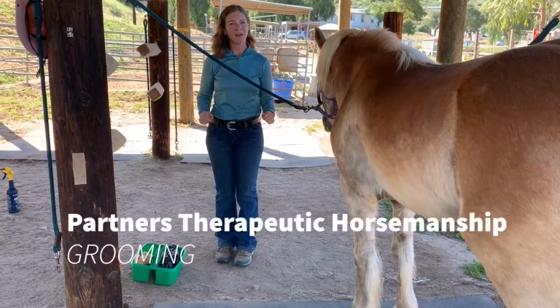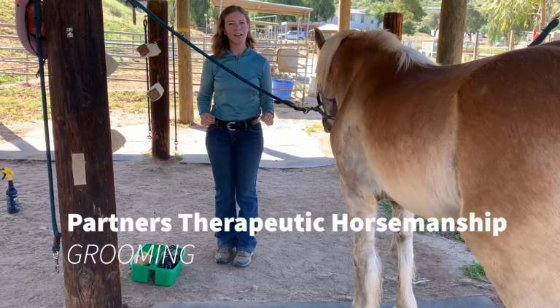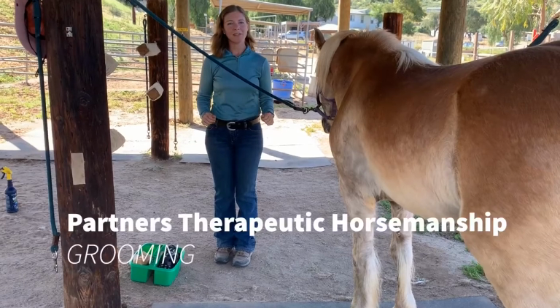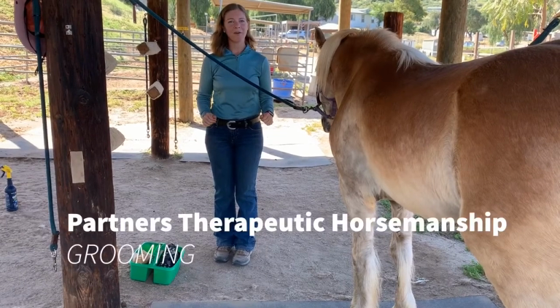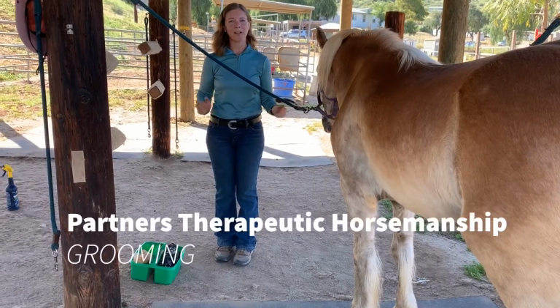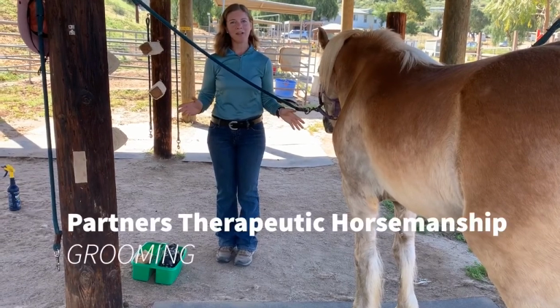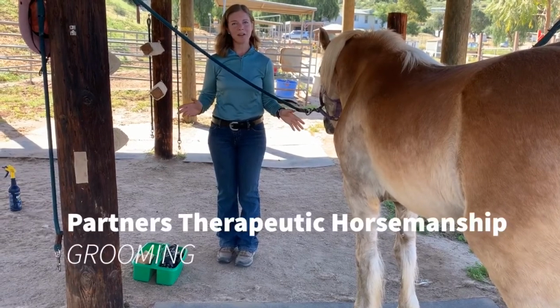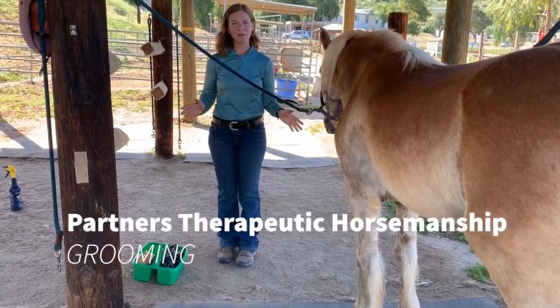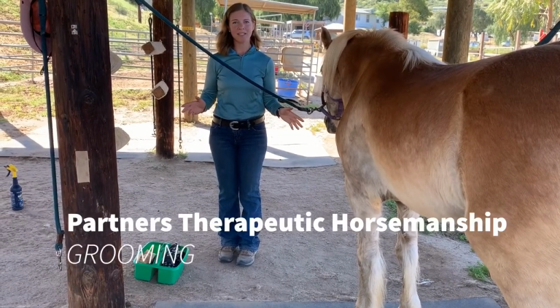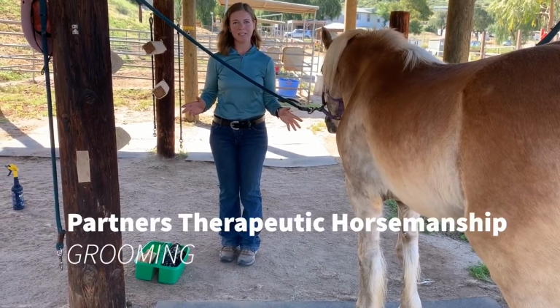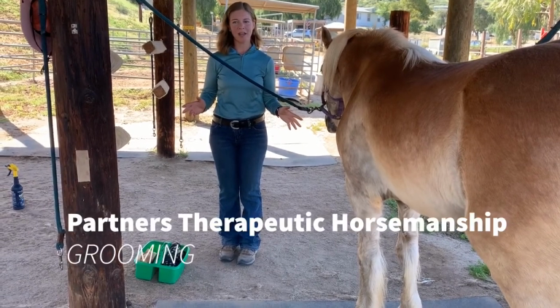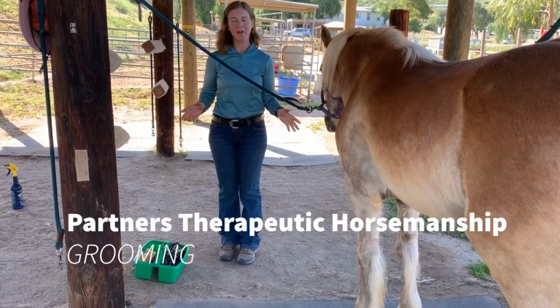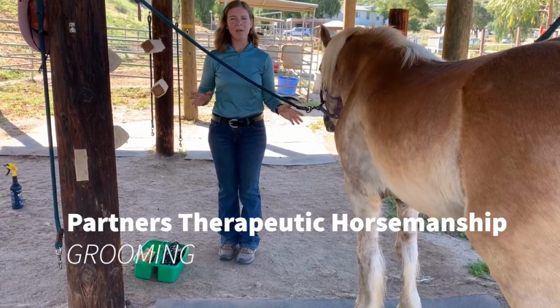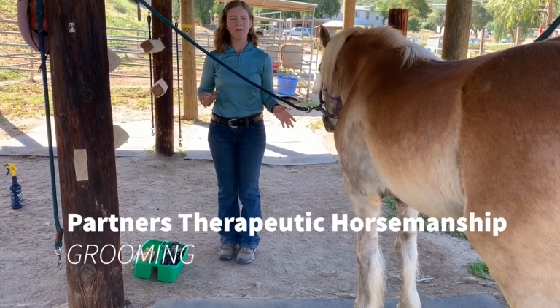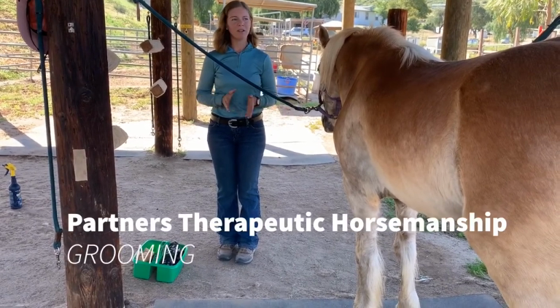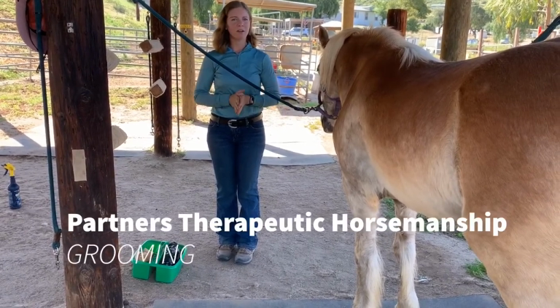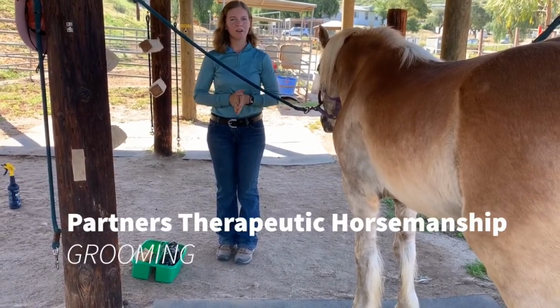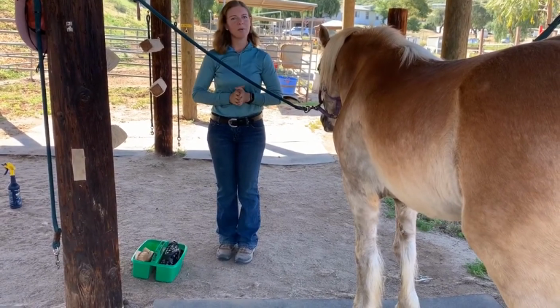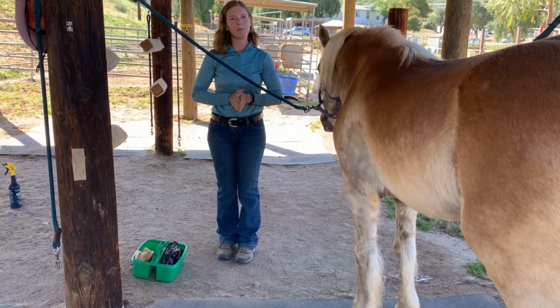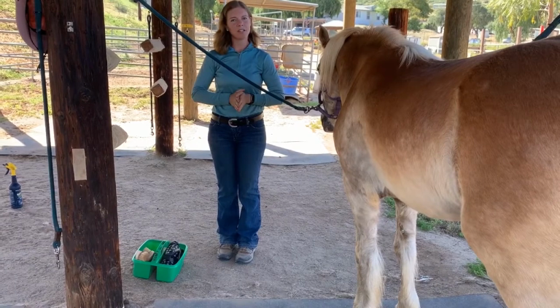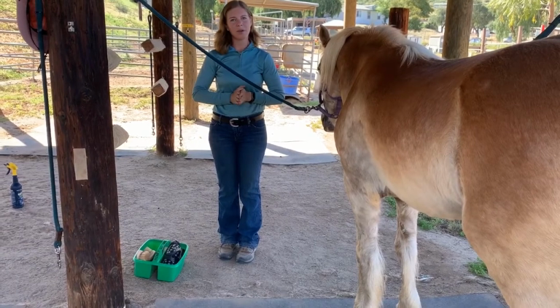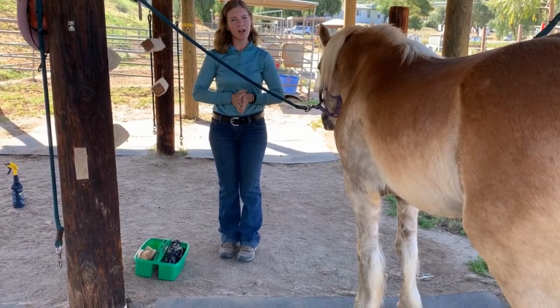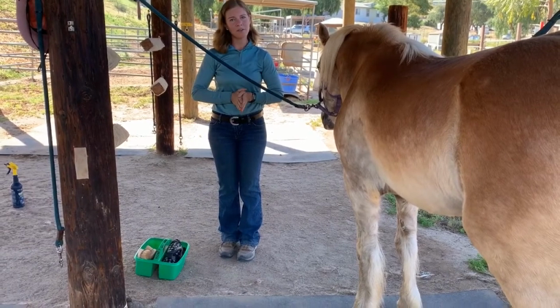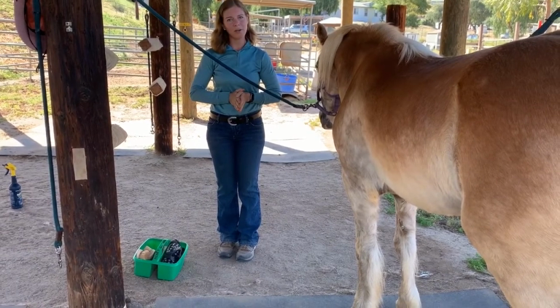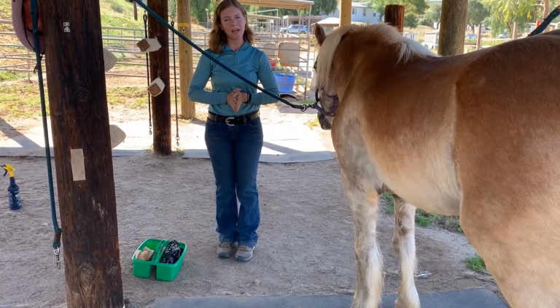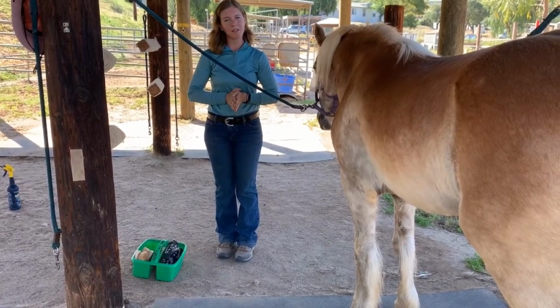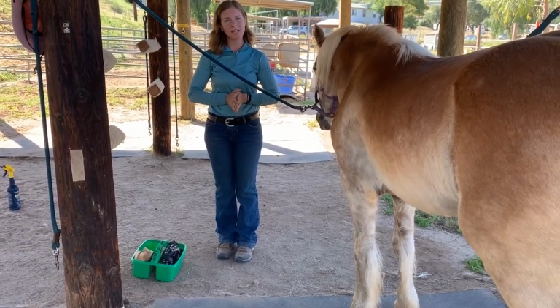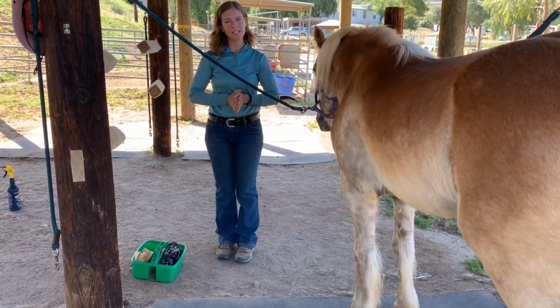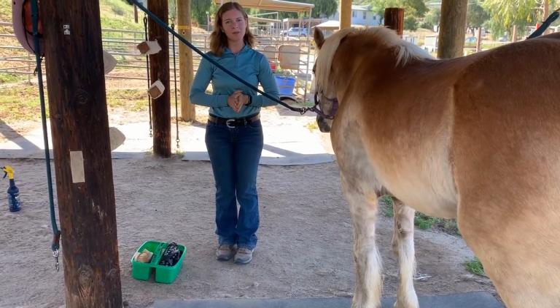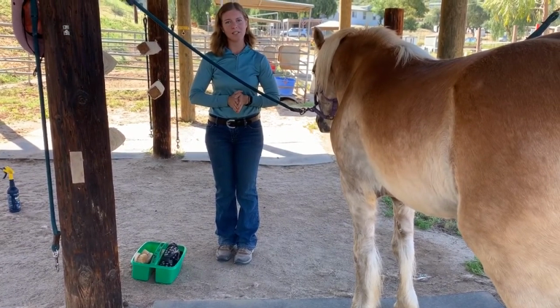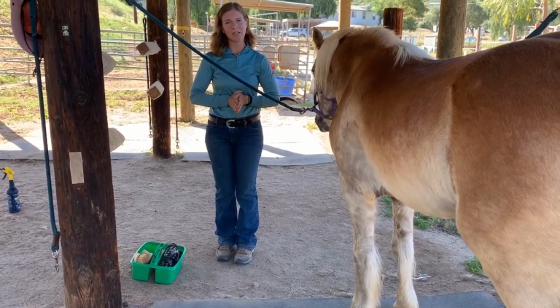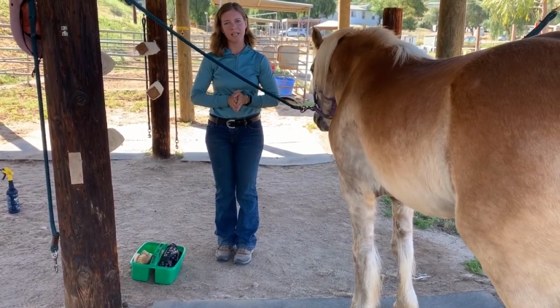We're going to learn how to groom a horse in this video. Before you start grooming, you want to make sure that you have all of your equipment out for the lesson that the horse is going to need.